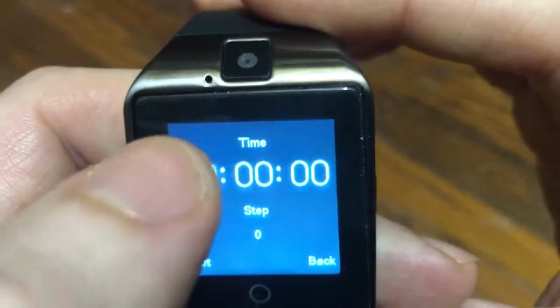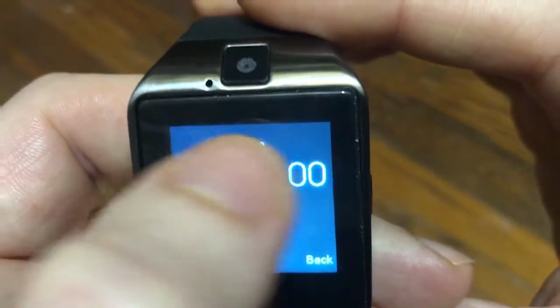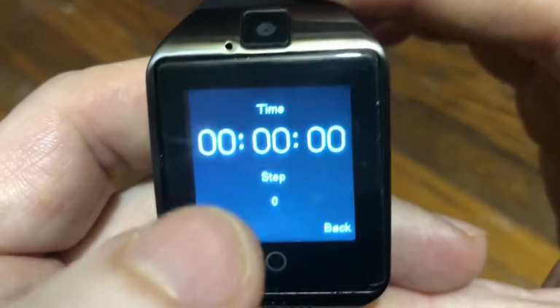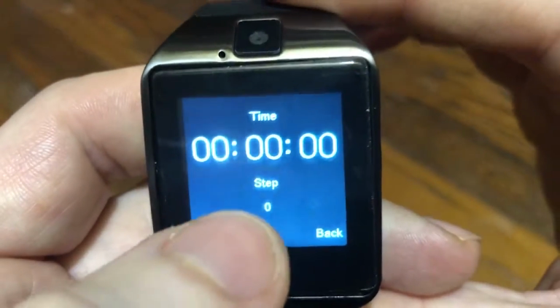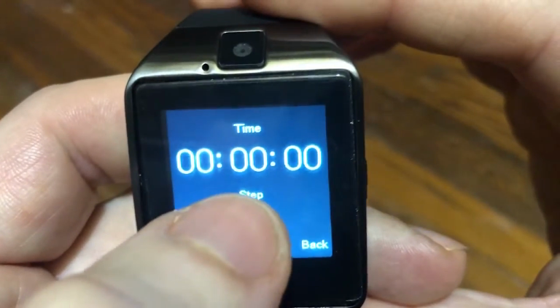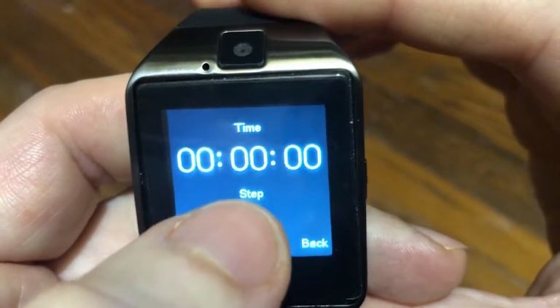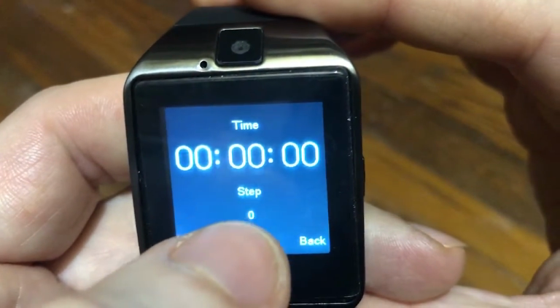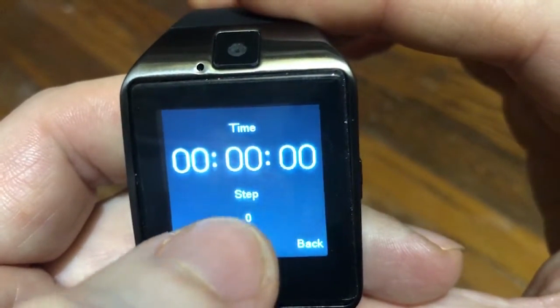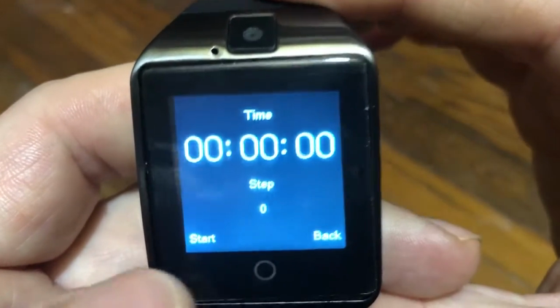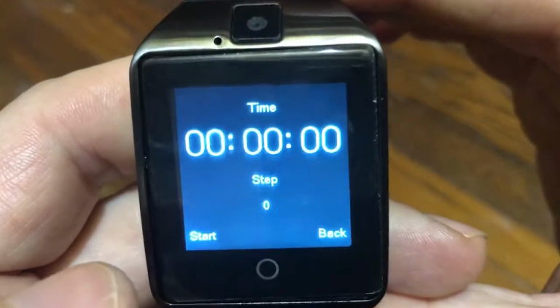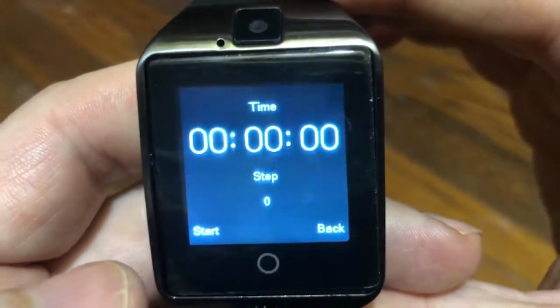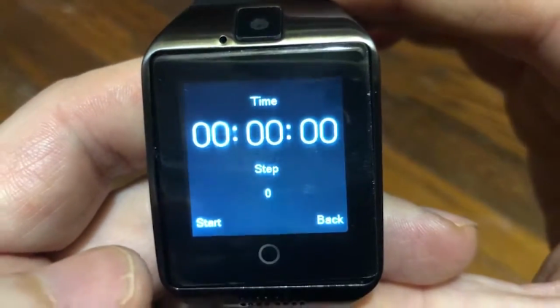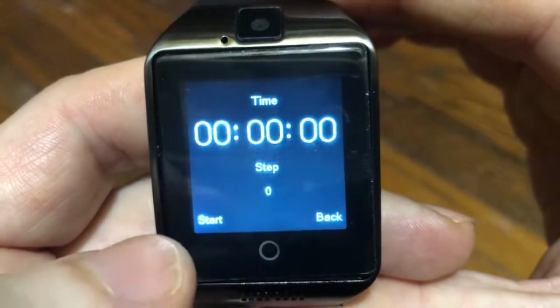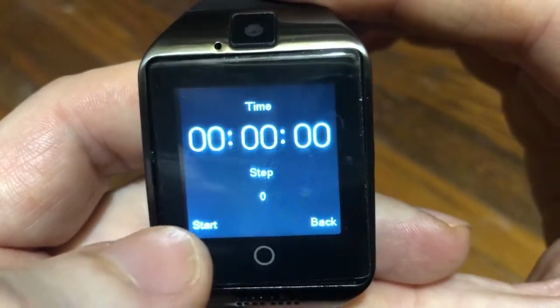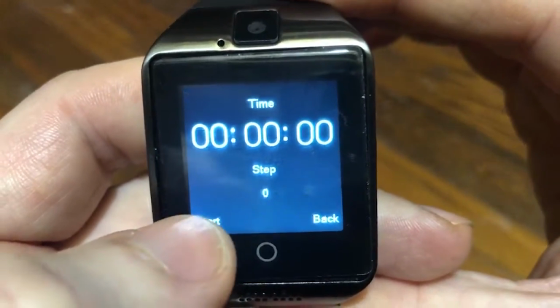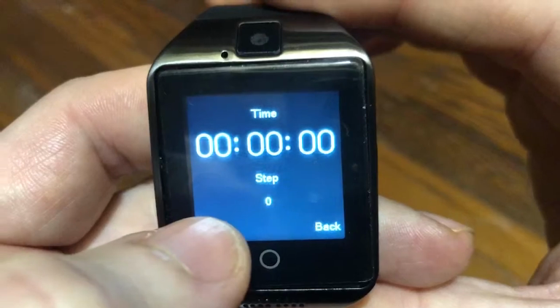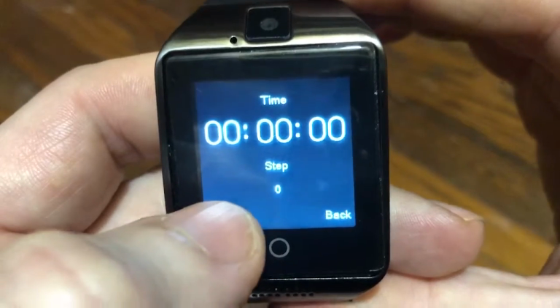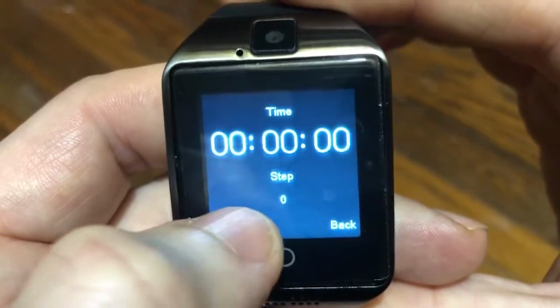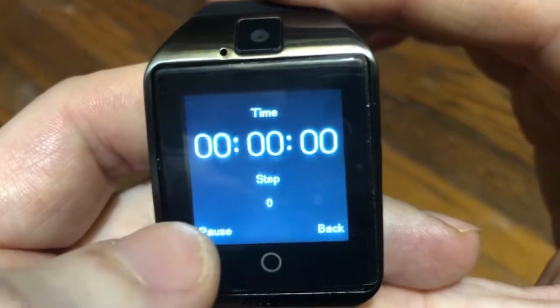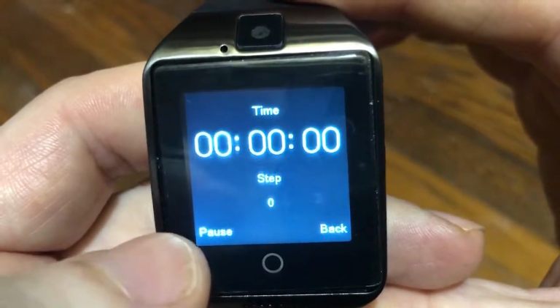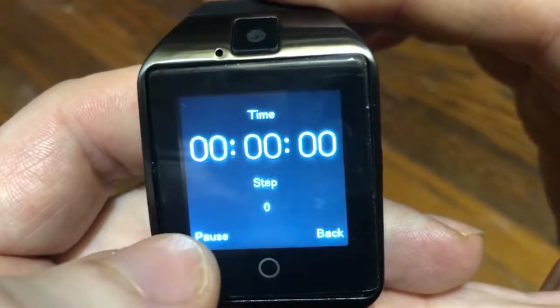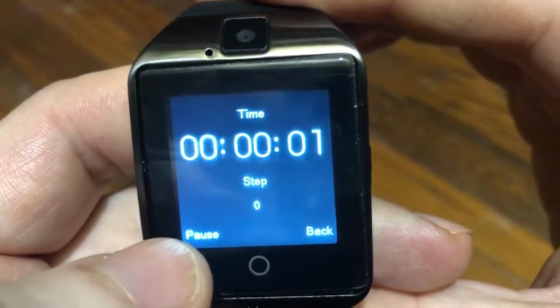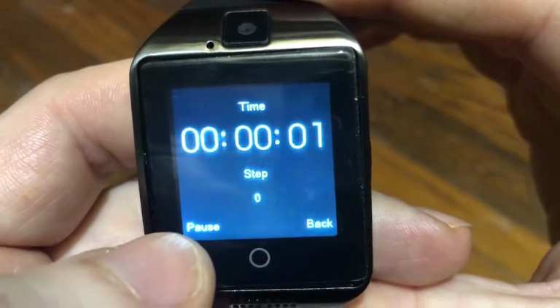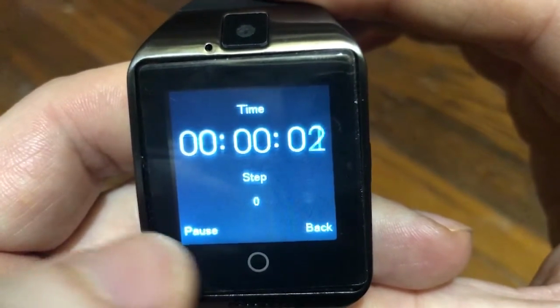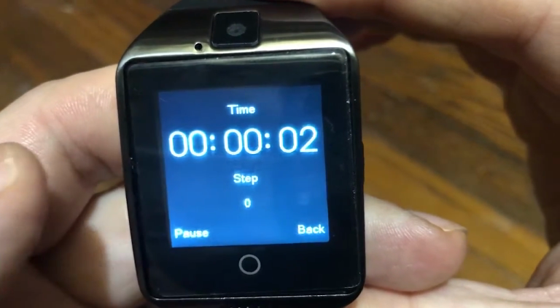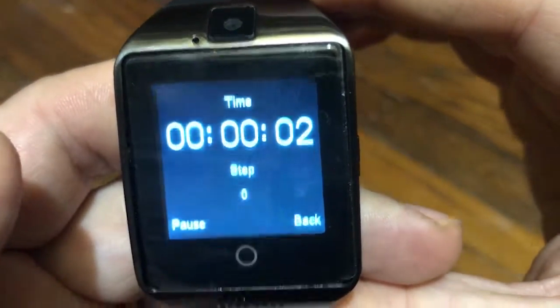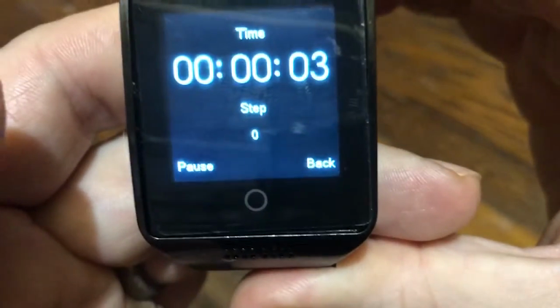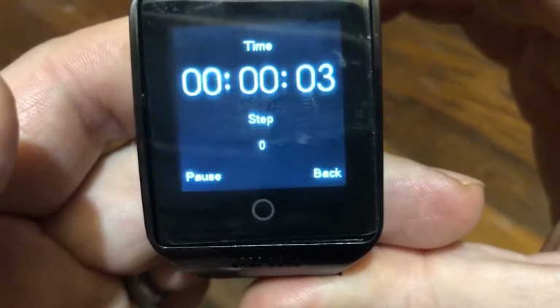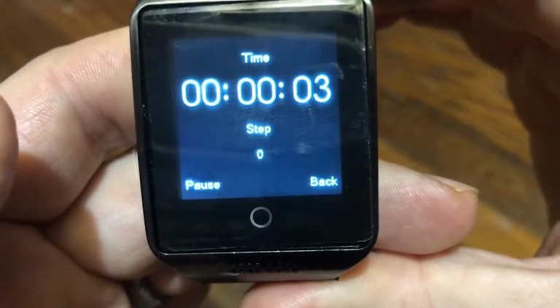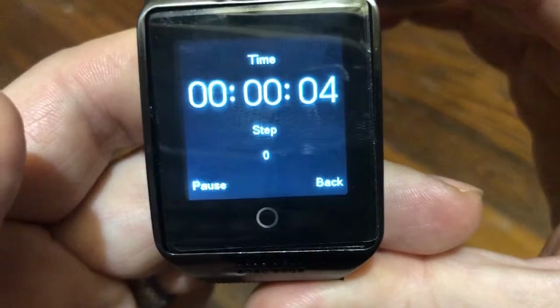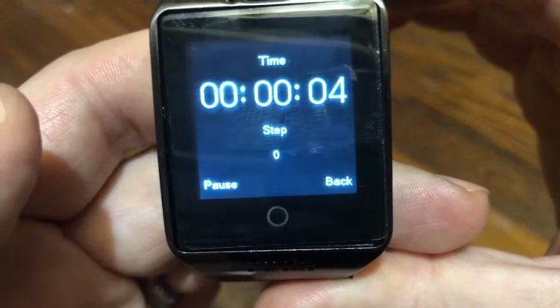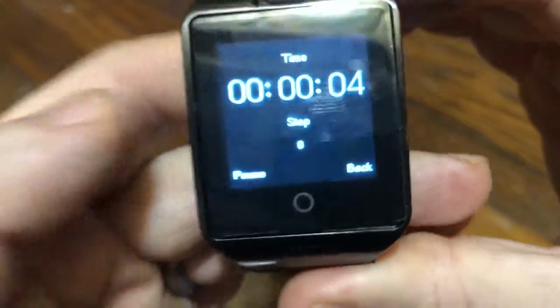And we have a stopwatch, but also this is going to count our steps — it is also a pedometer. So I'm going to hit start, and we see that moving right here, but I have not yet taken any steps.